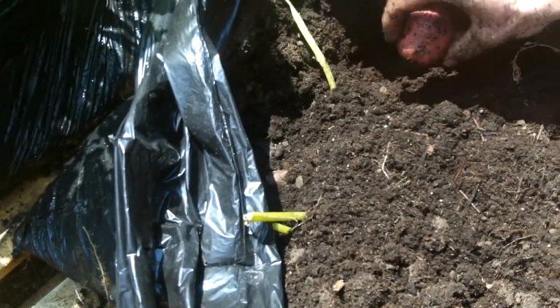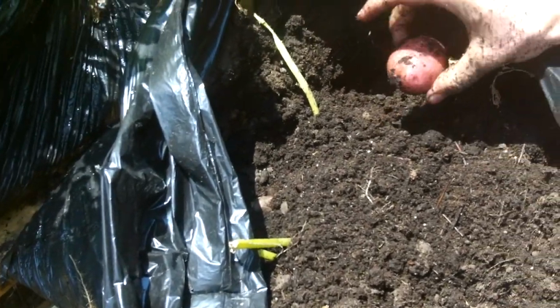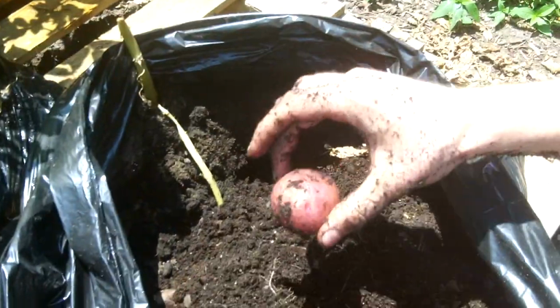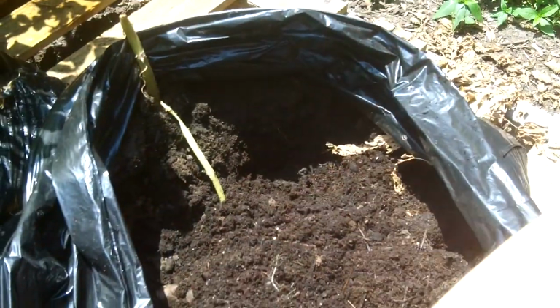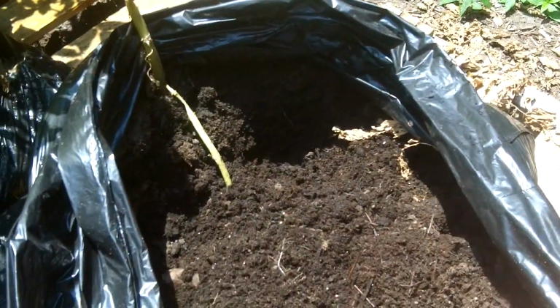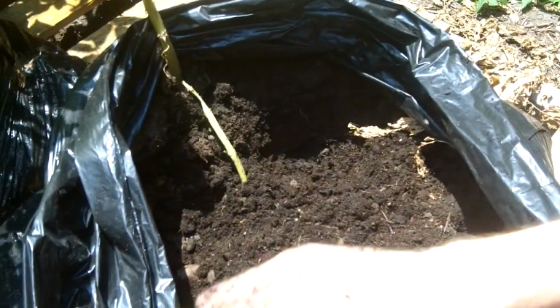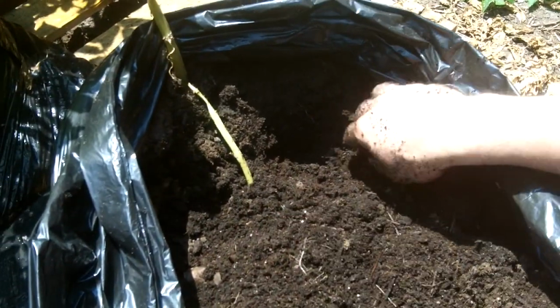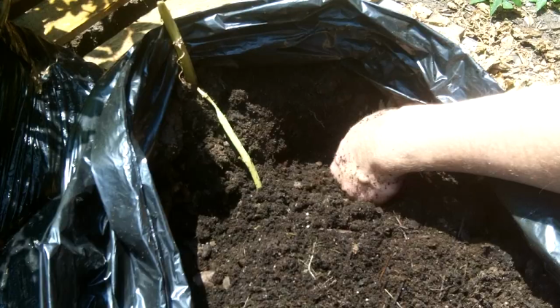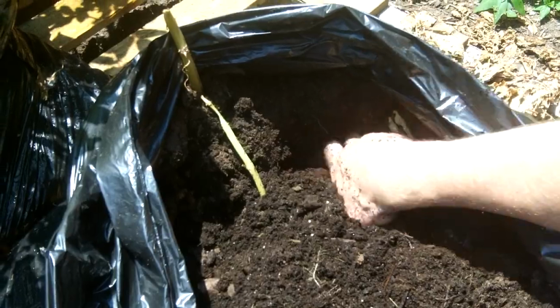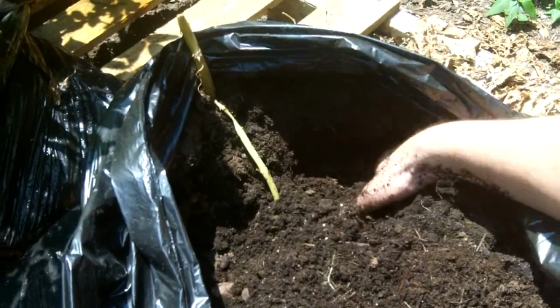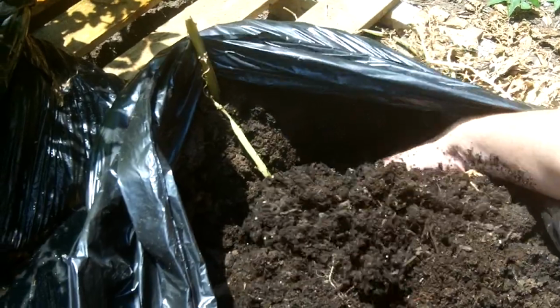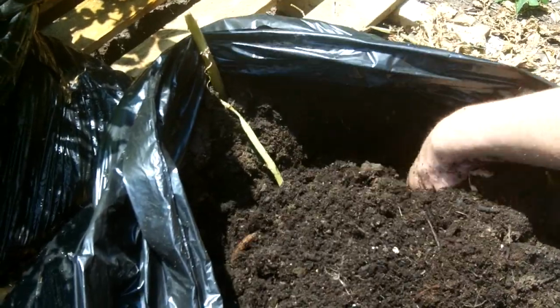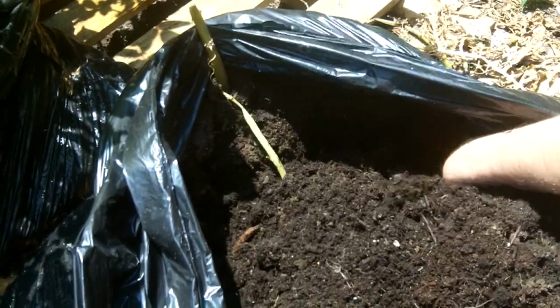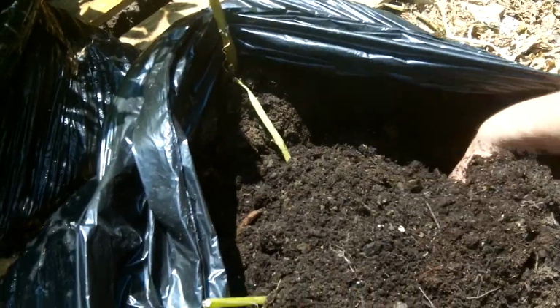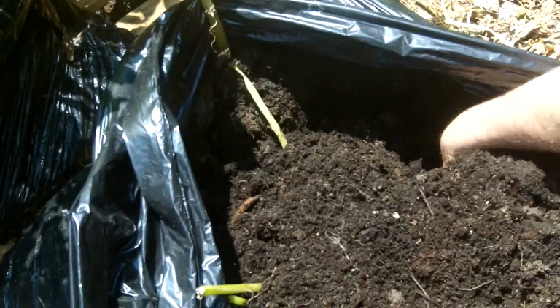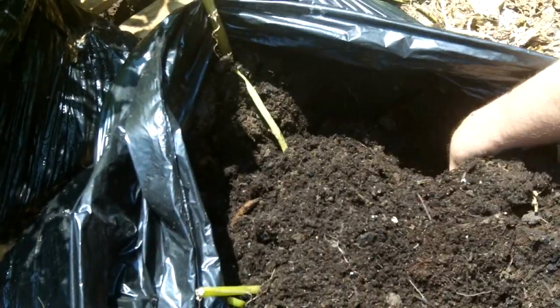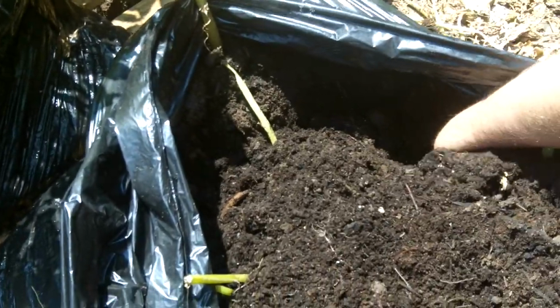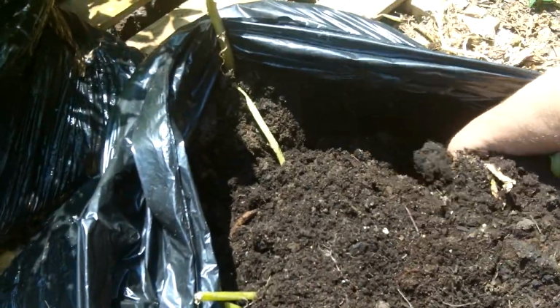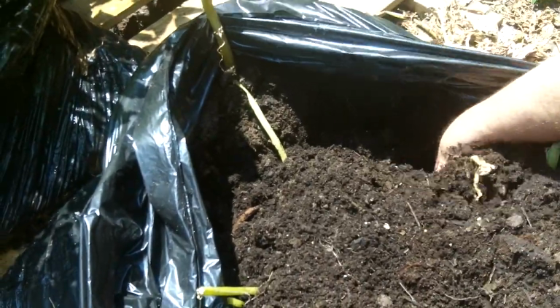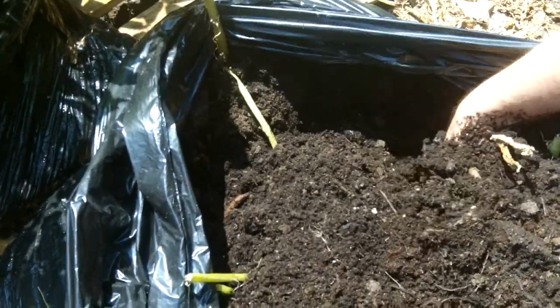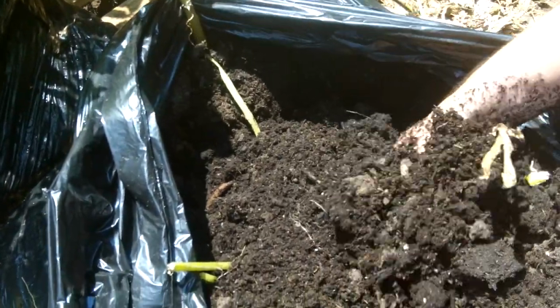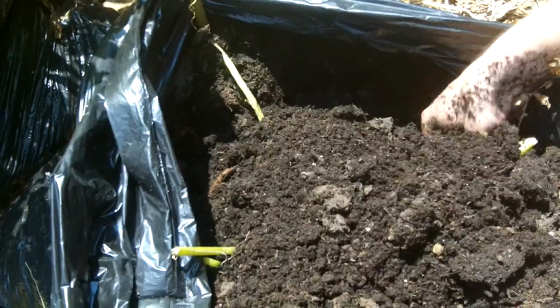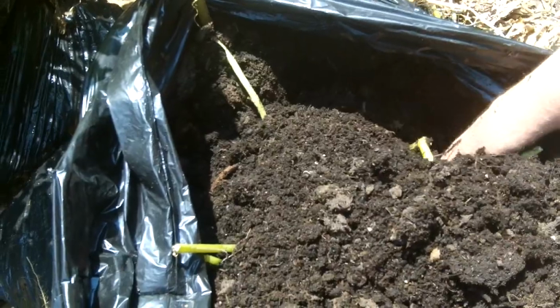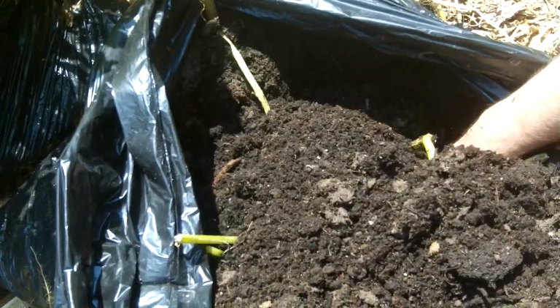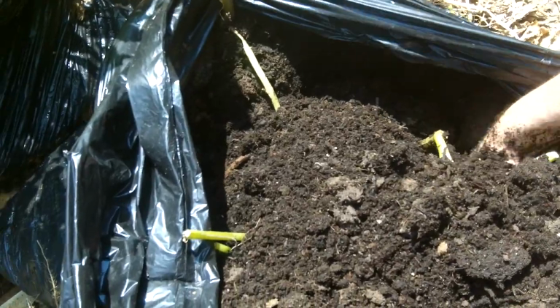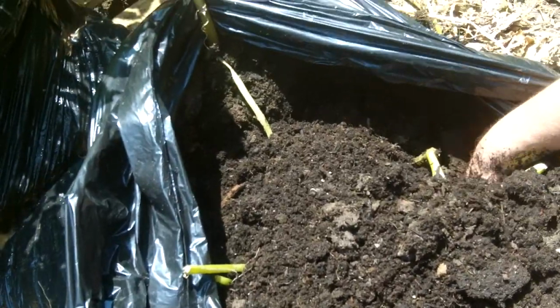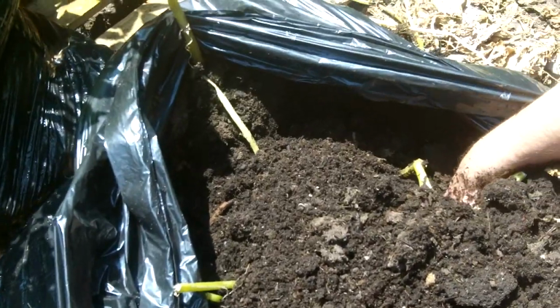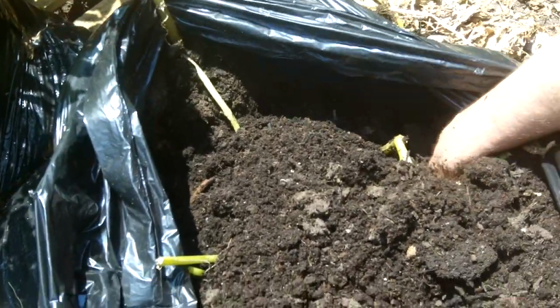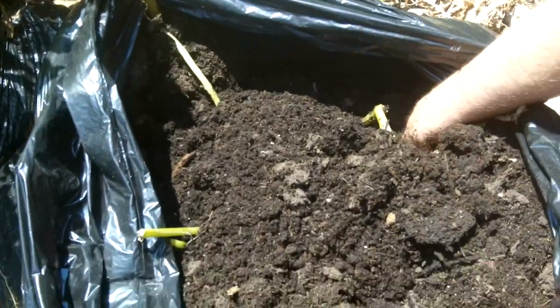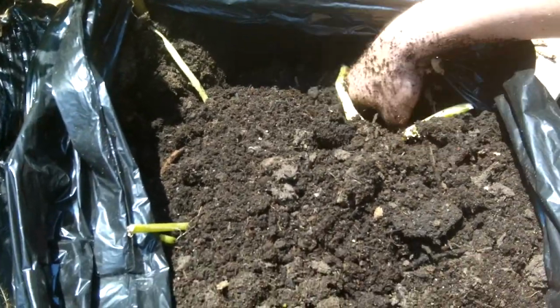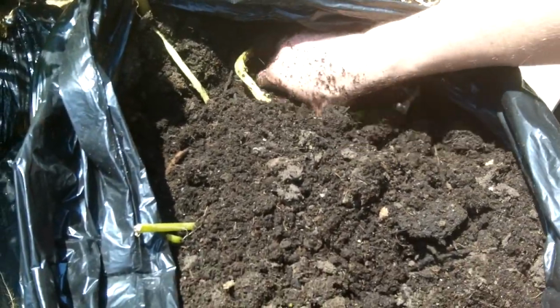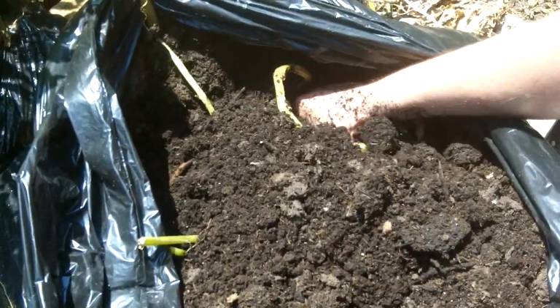There's another nice size one right there. I'm gonna go for now, but in a few moments I'll have a finished picture of all of the different red skin potatoes that we did pull out of this bag.